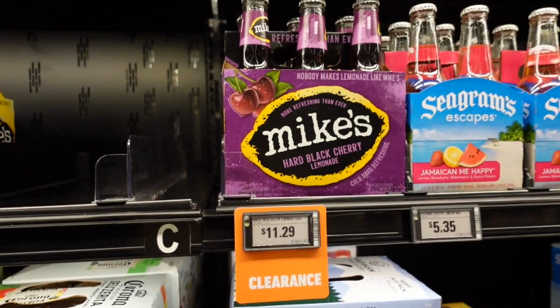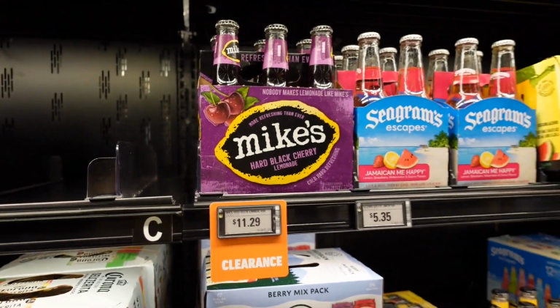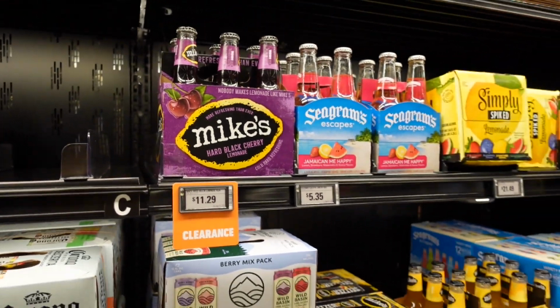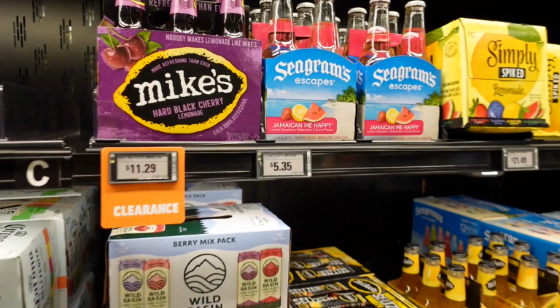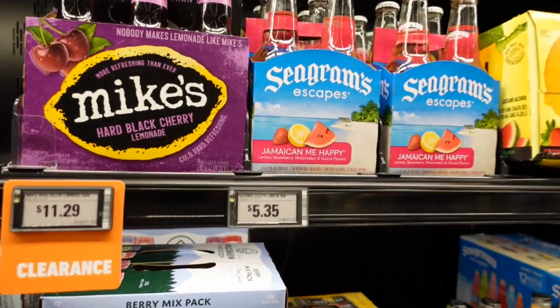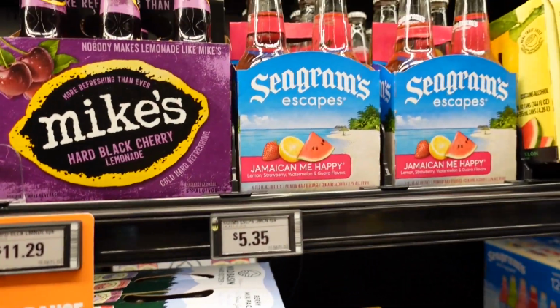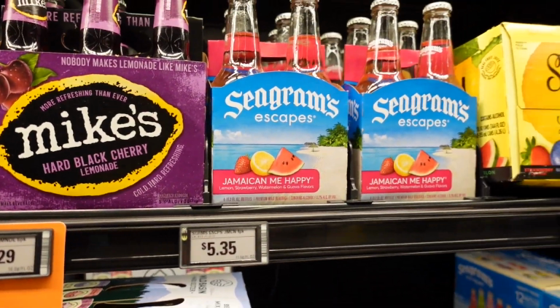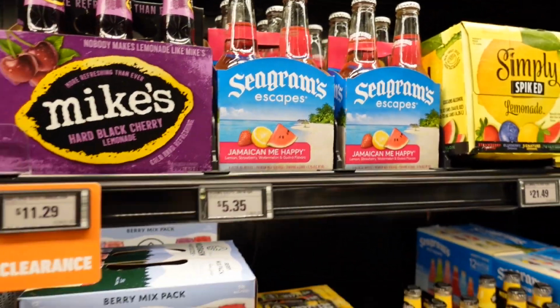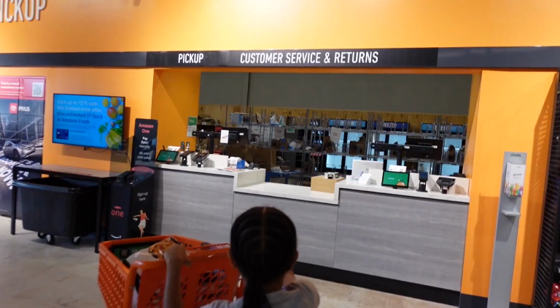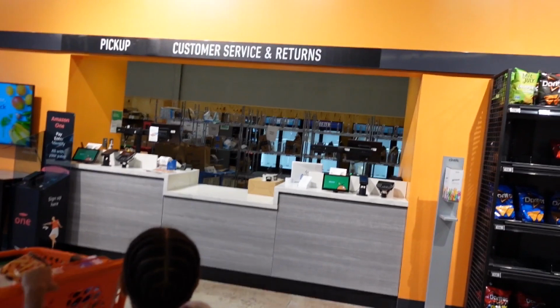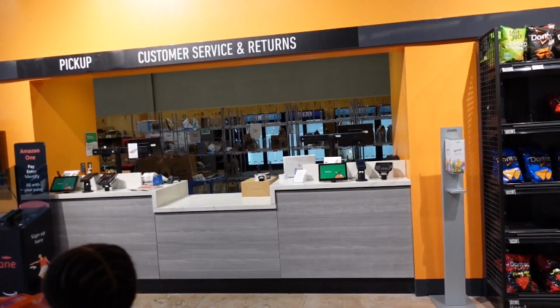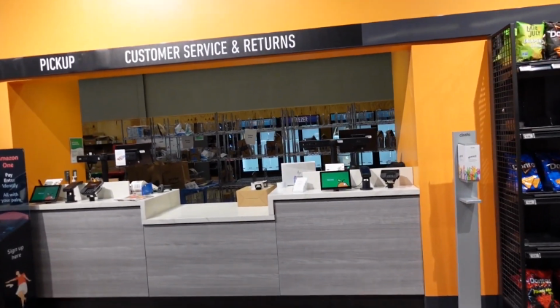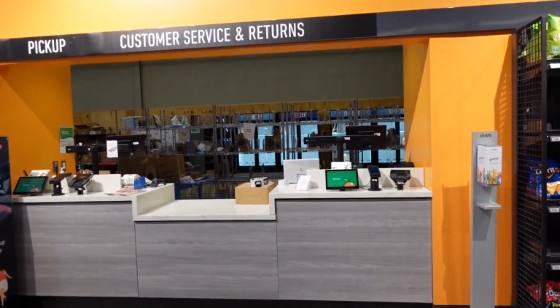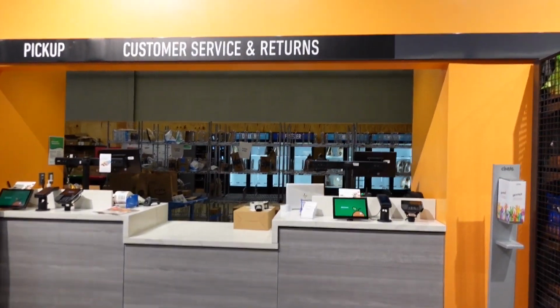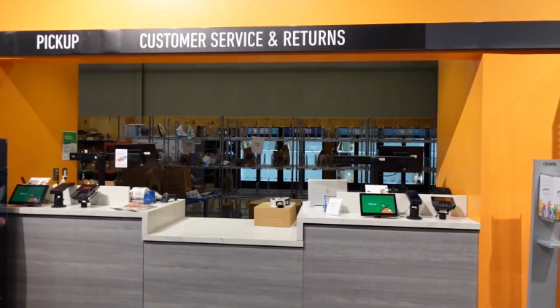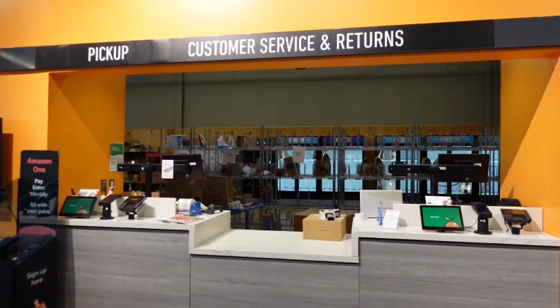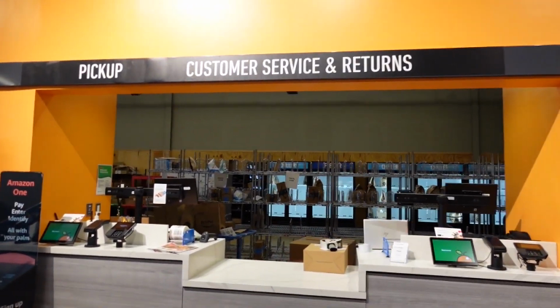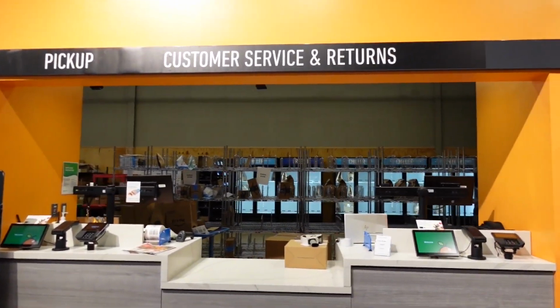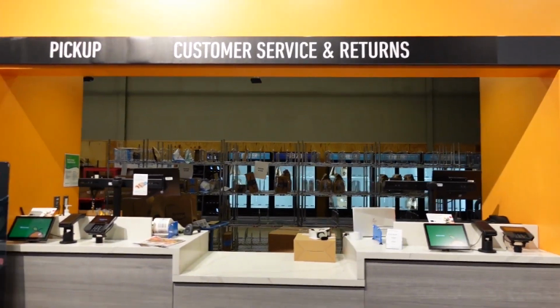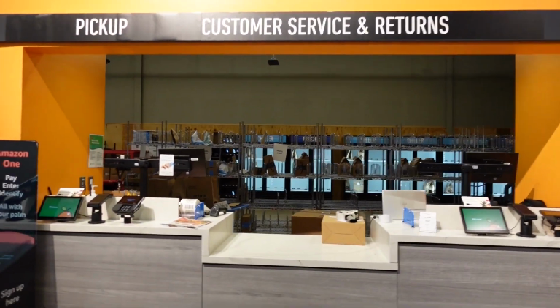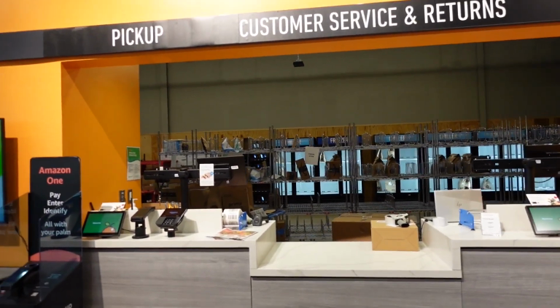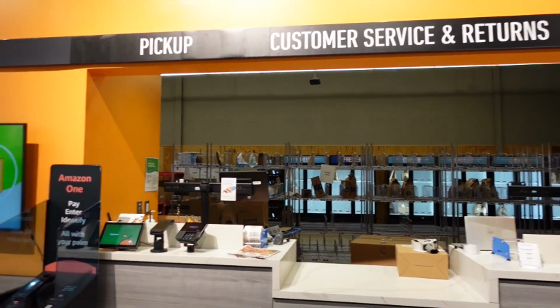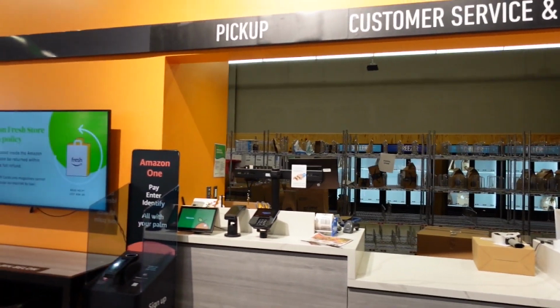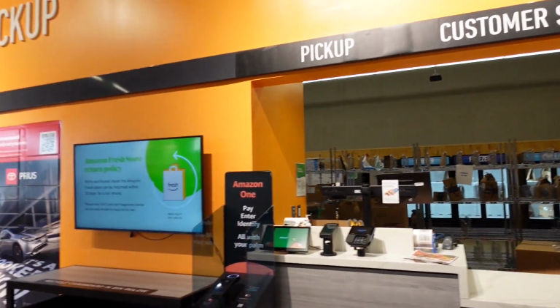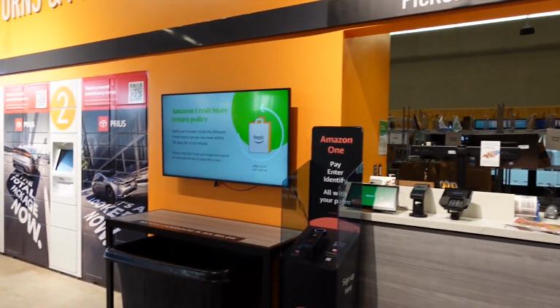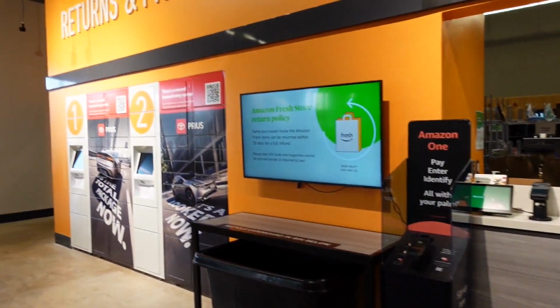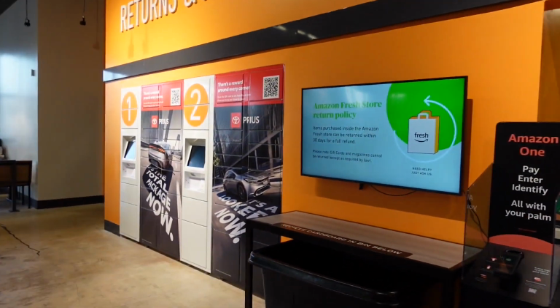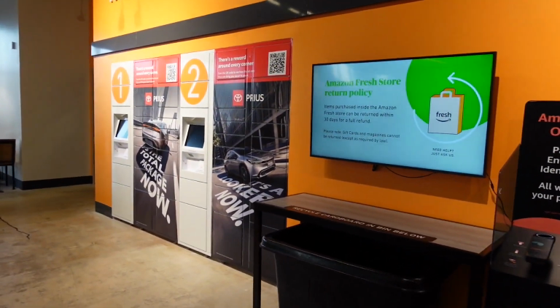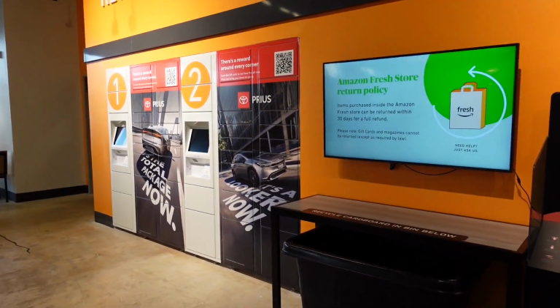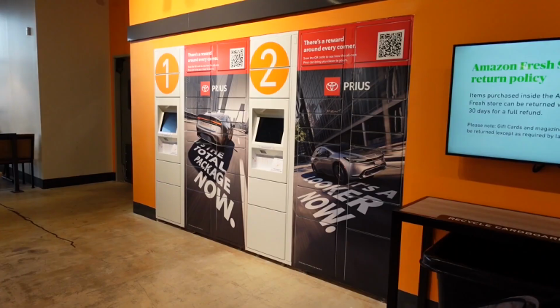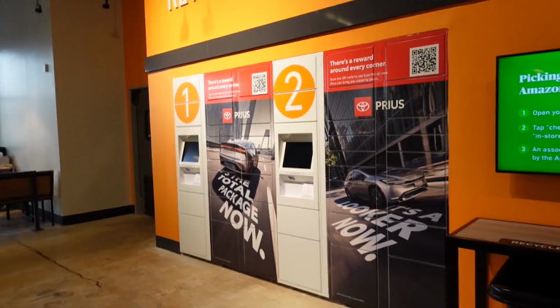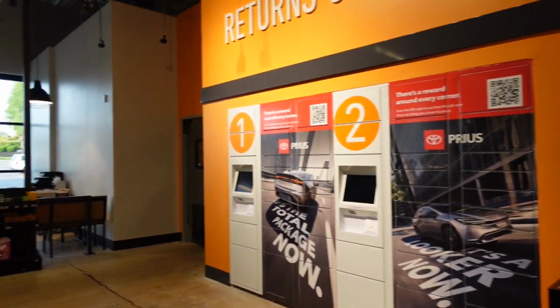For Amazon returns, they have a customer service and returns section — it looks like it's closed right now — and they also have an Amazon drop-off box.